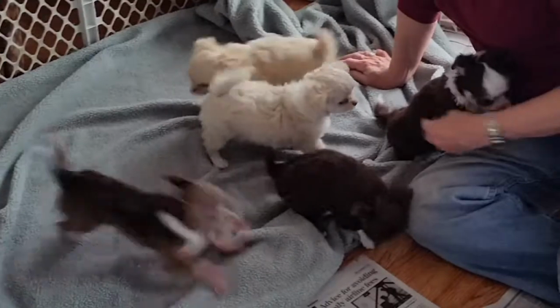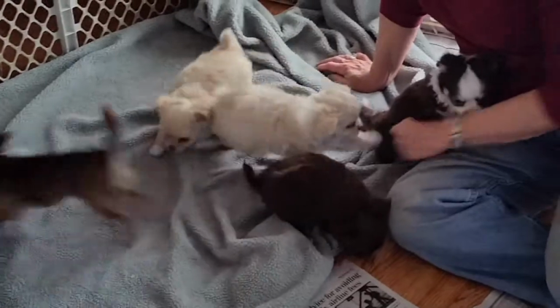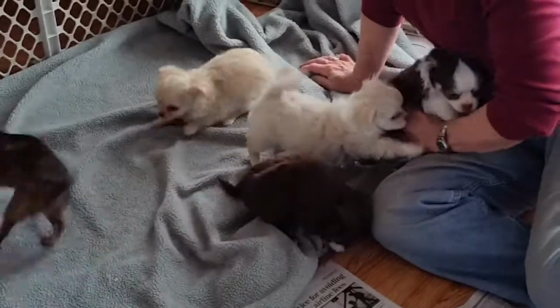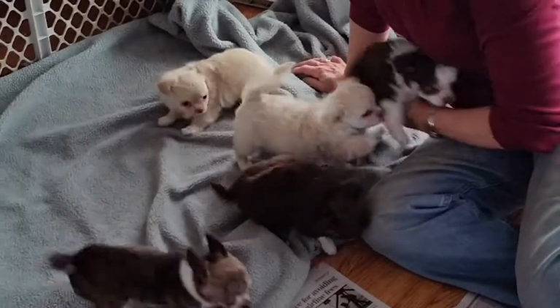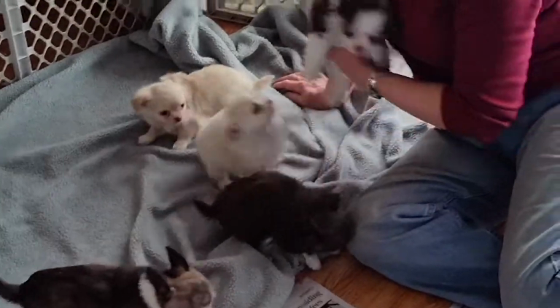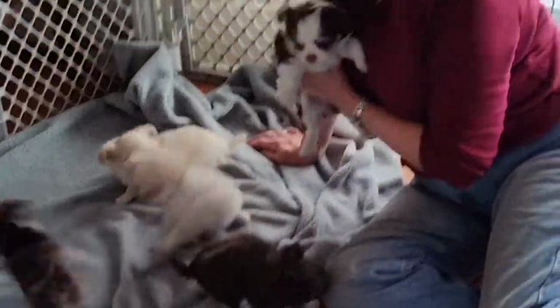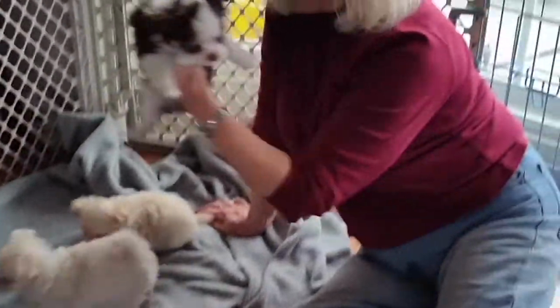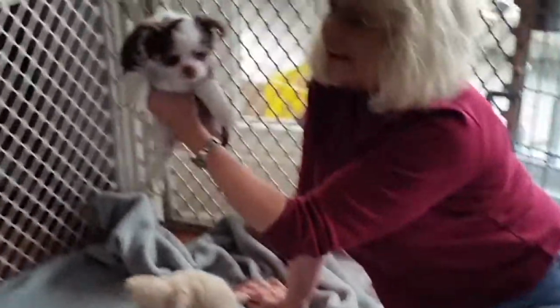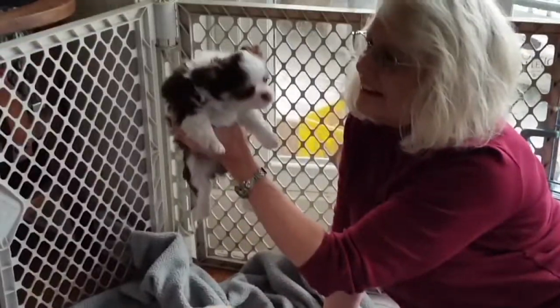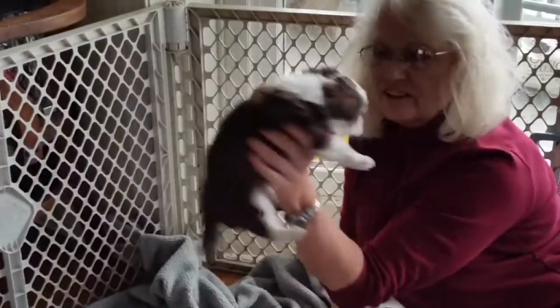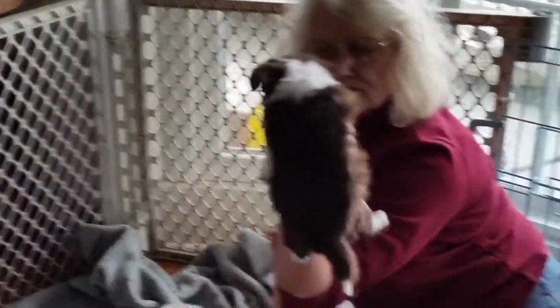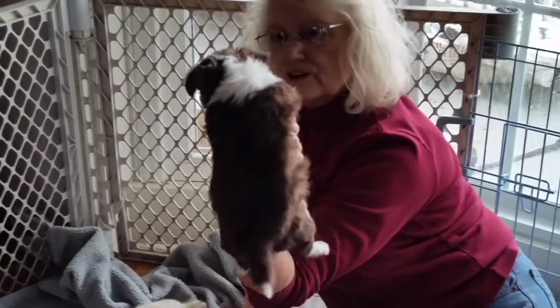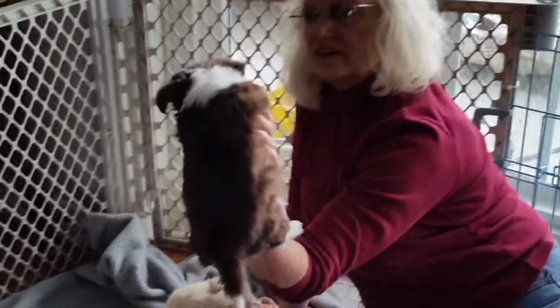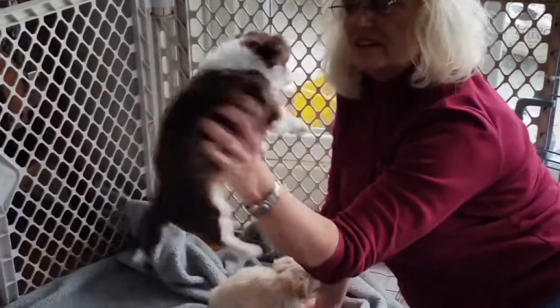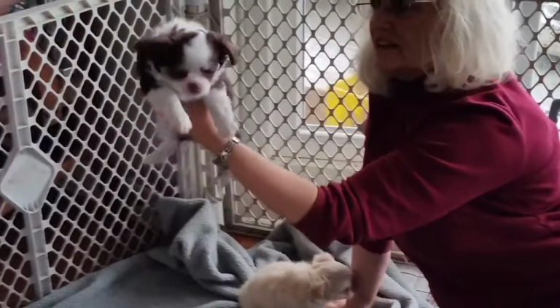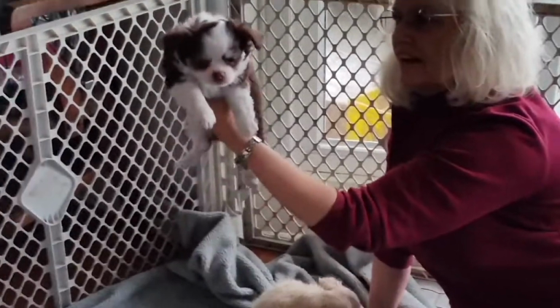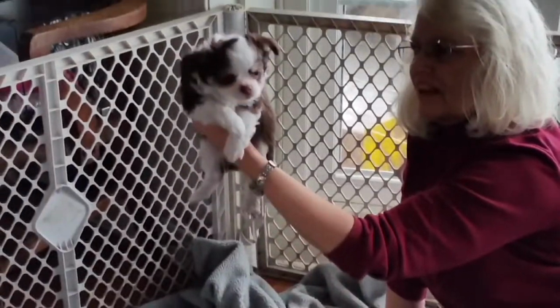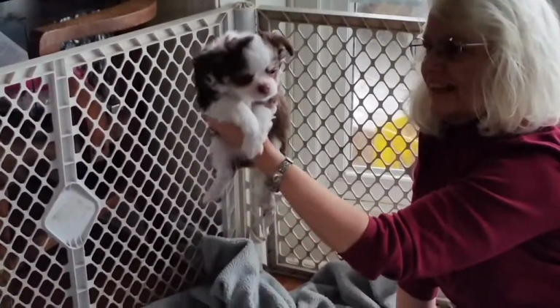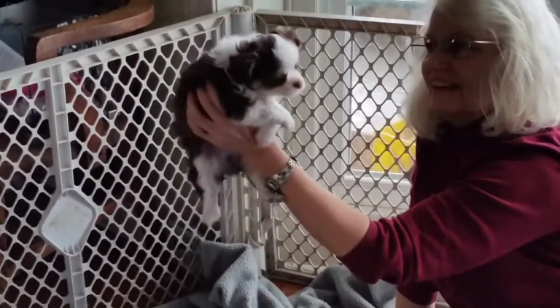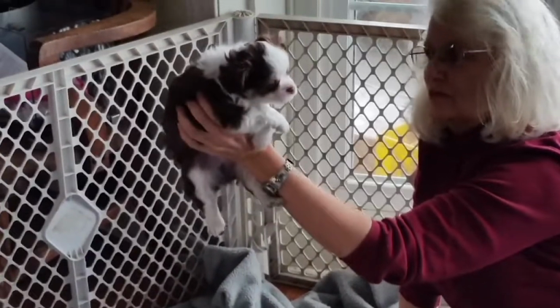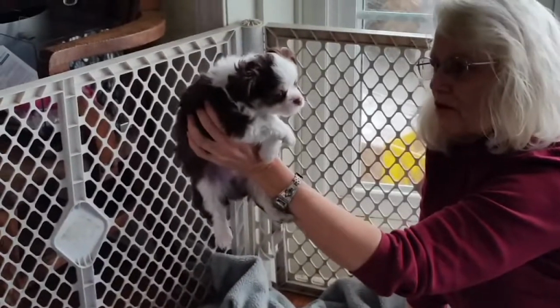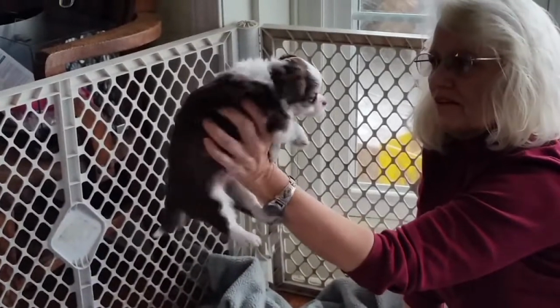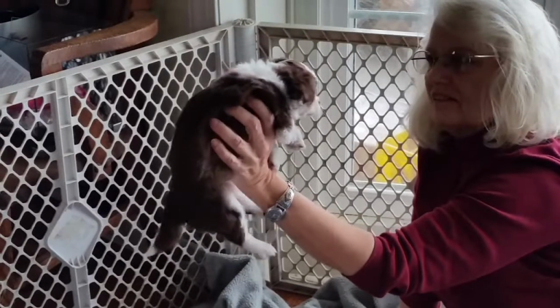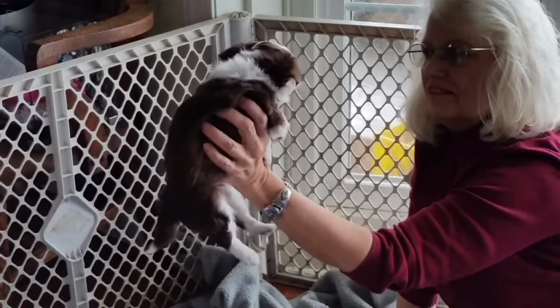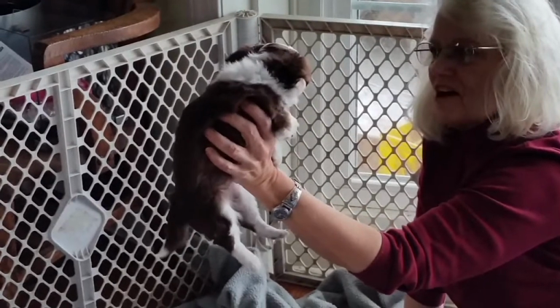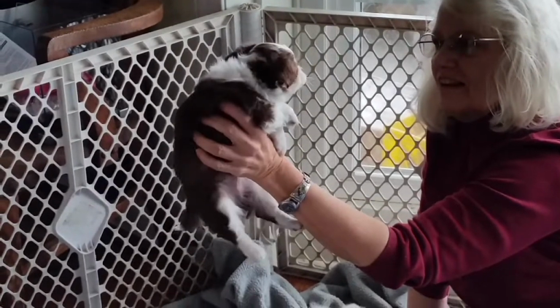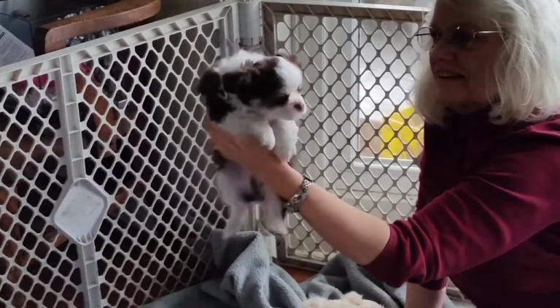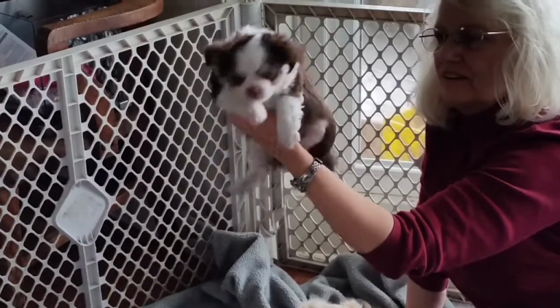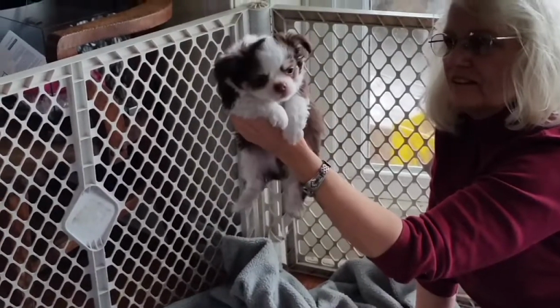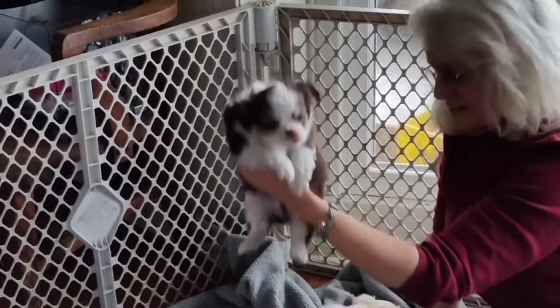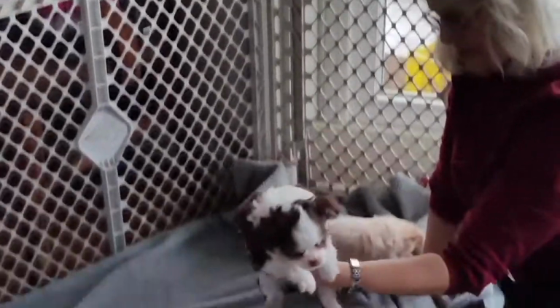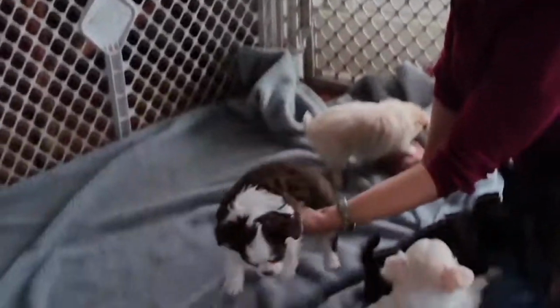This is Corky. Look at Corky's beautiful color — he looks just like his granddaddy. Chocolate with bands around his eyes.